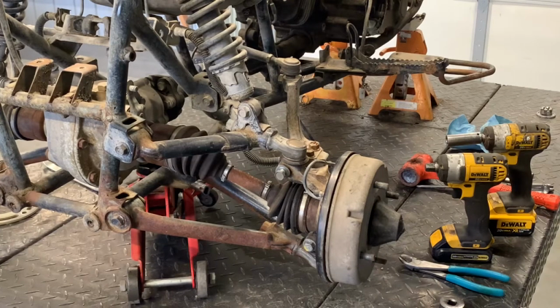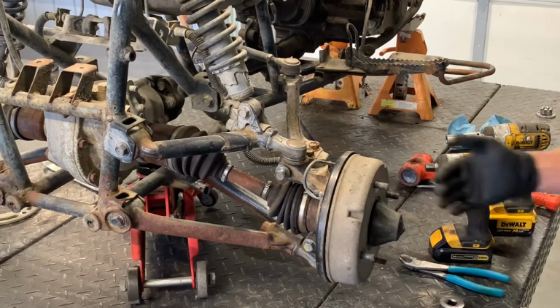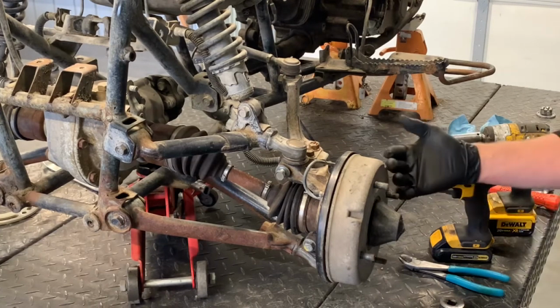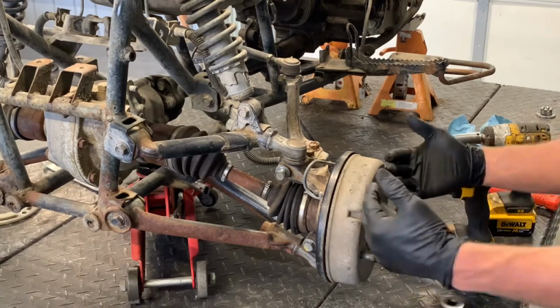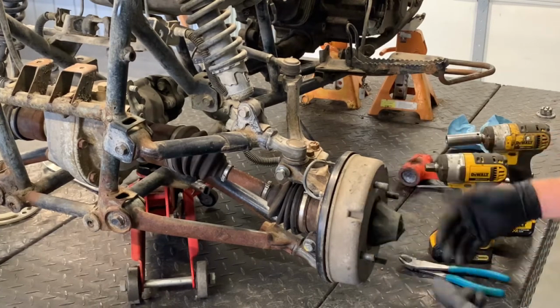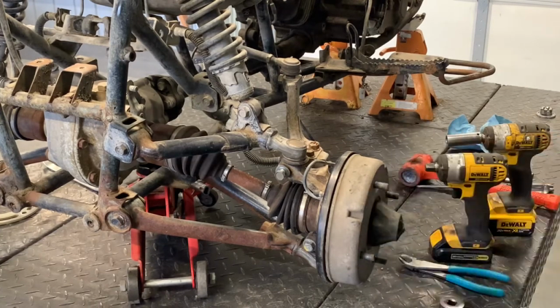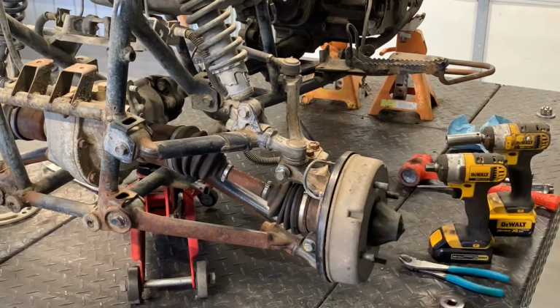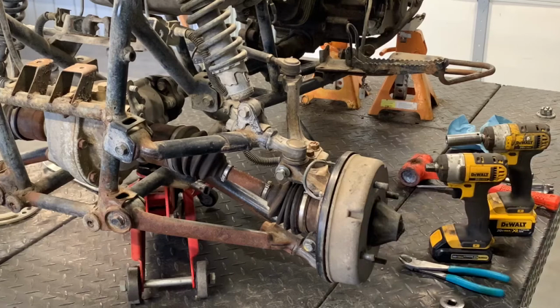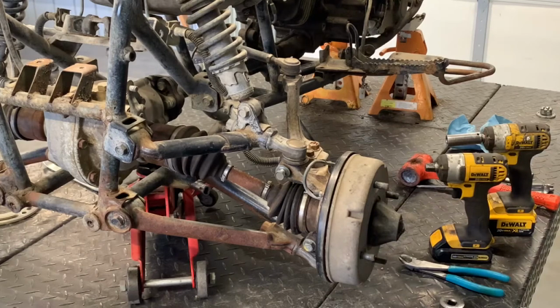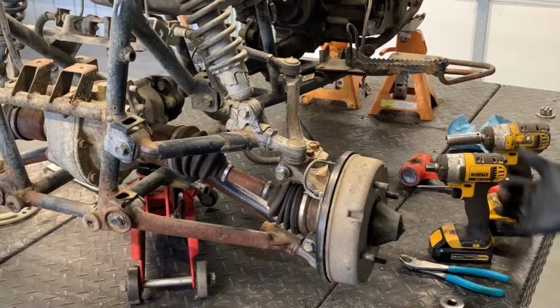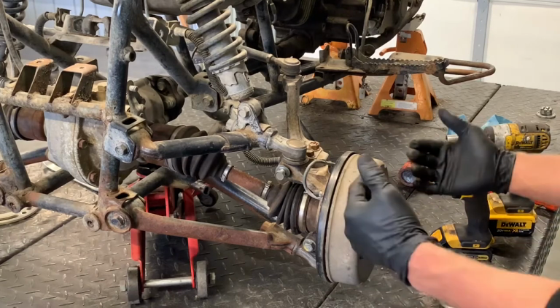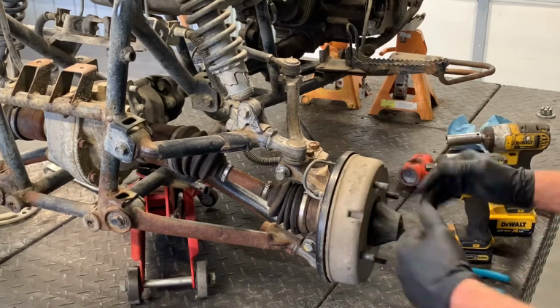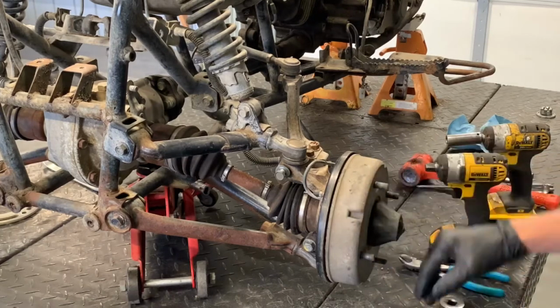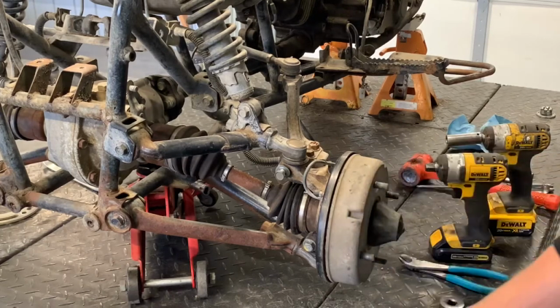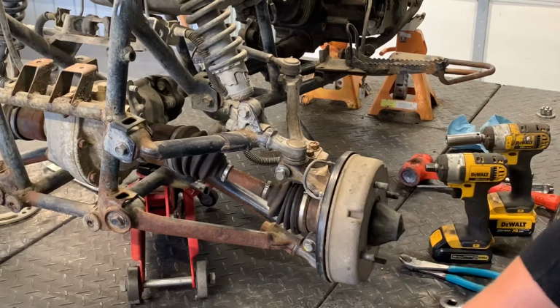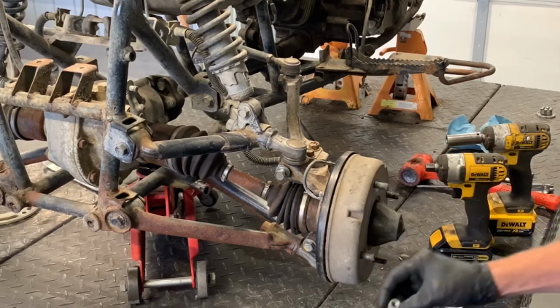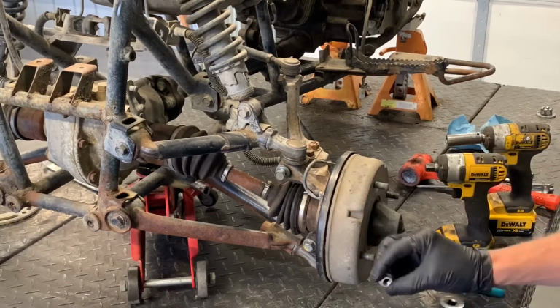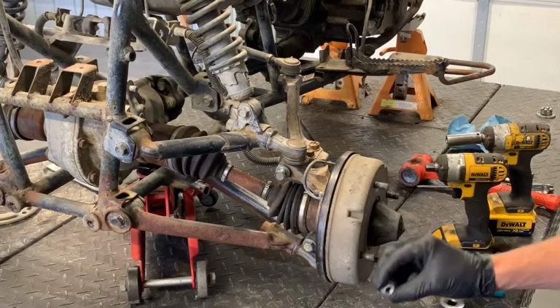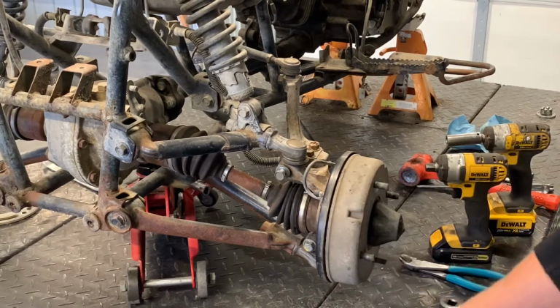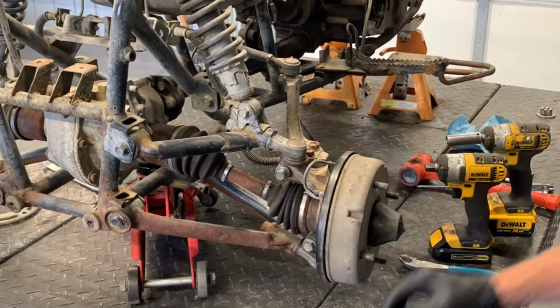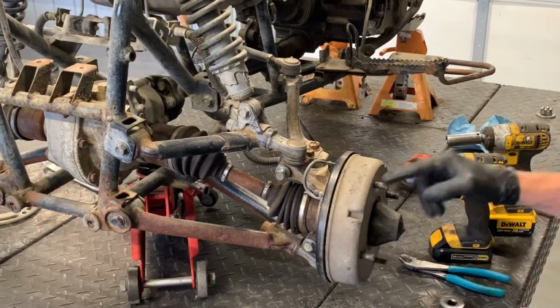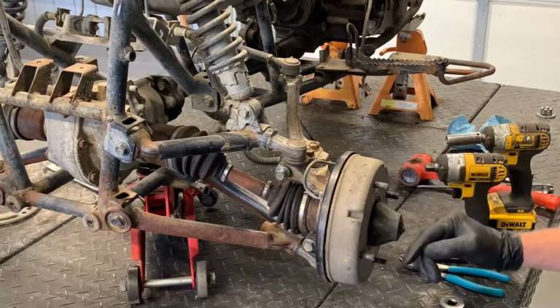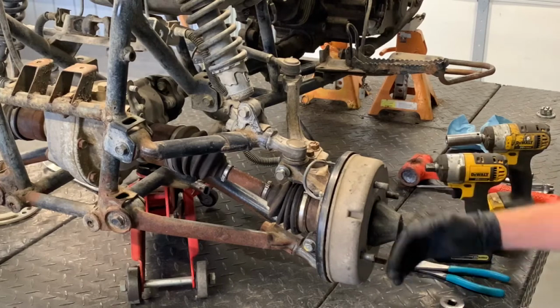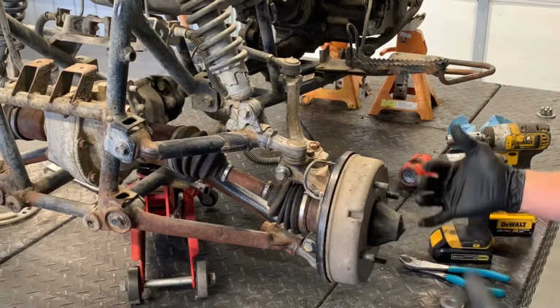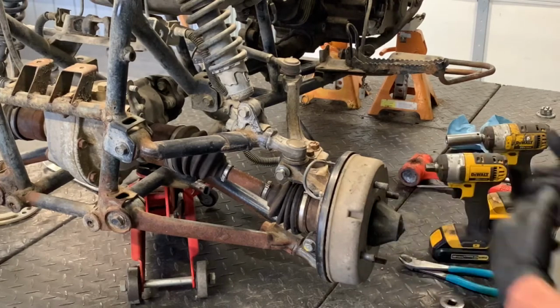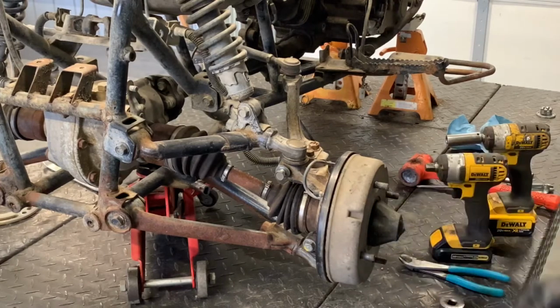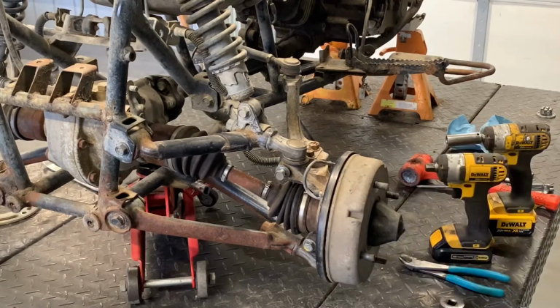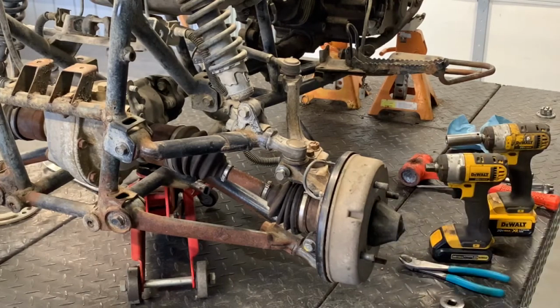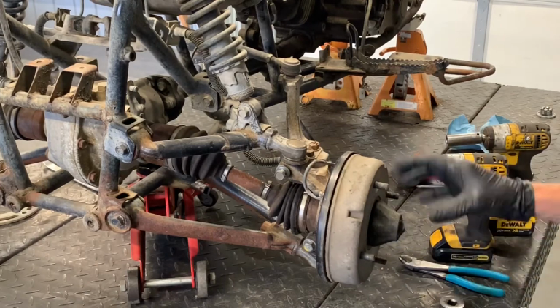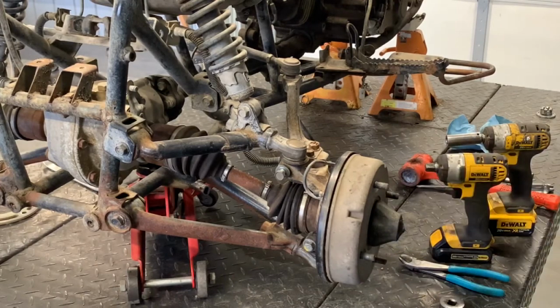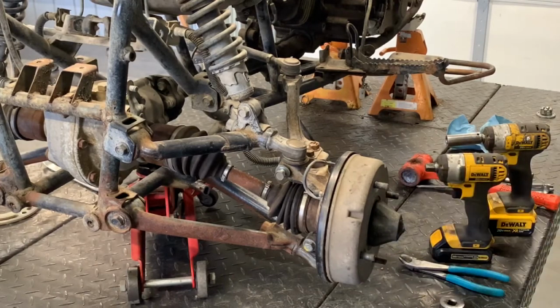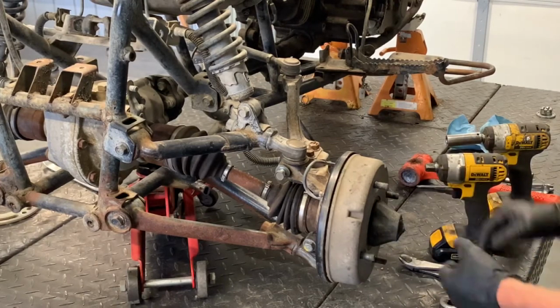First thing you want to do is obviously pull this wheel and tire off. It takes four 14-millimeter lug nuts — zip those off and pull that wheel off. We've already done that at this point.